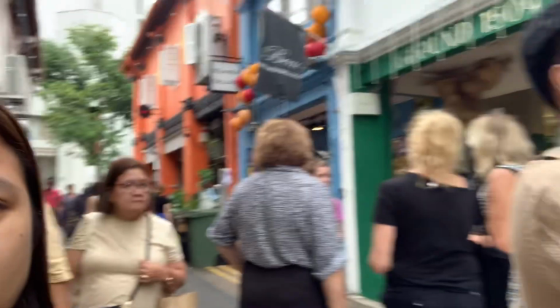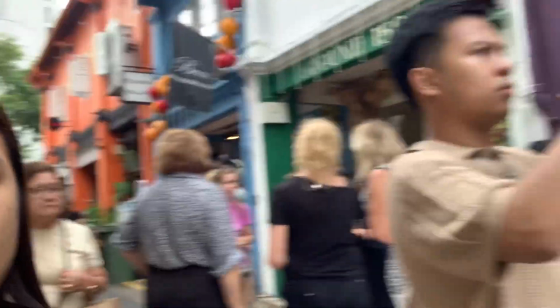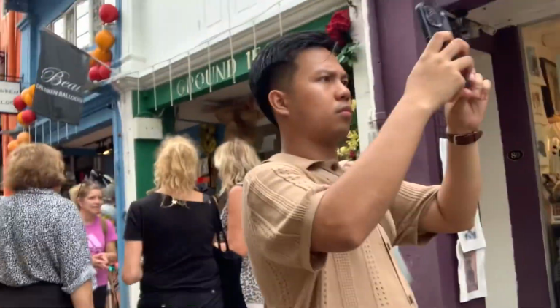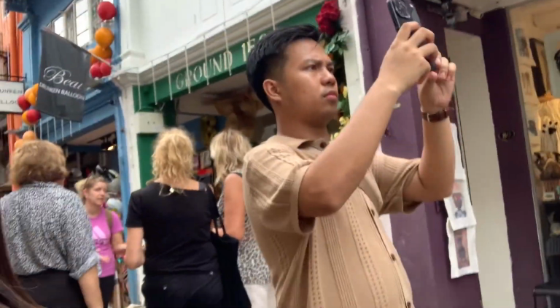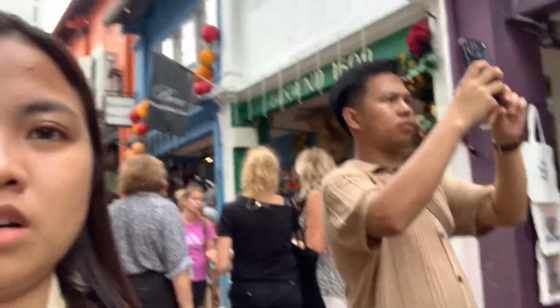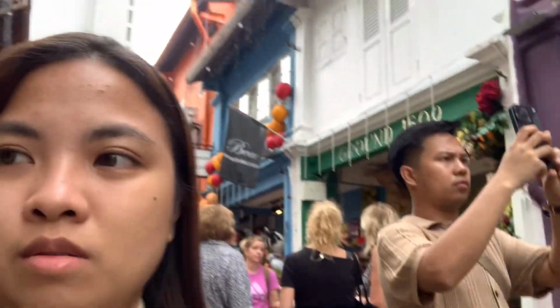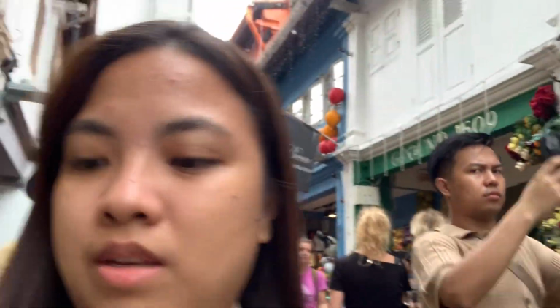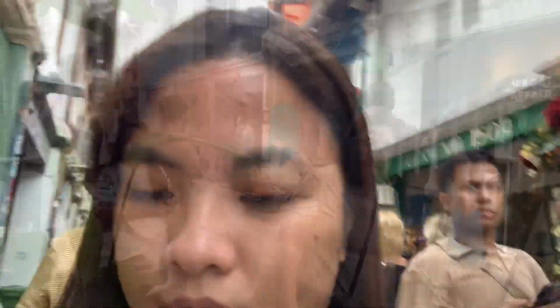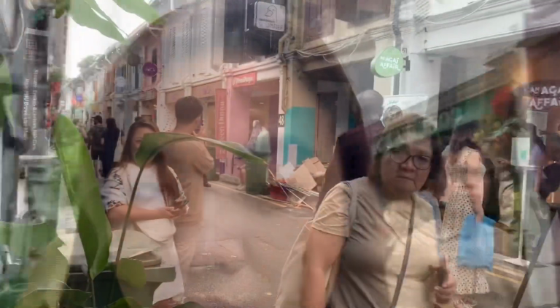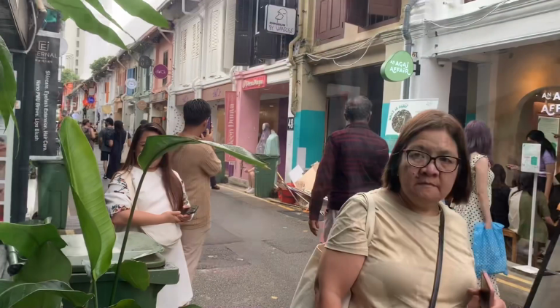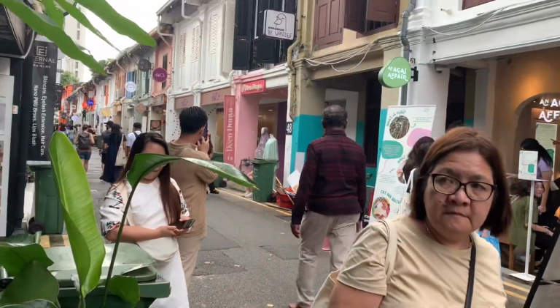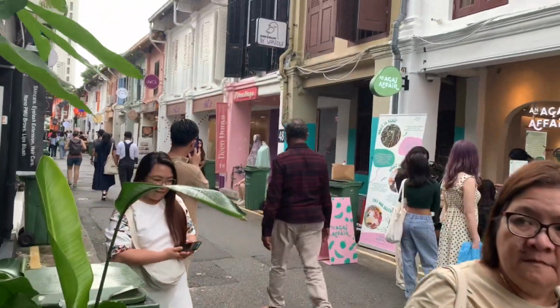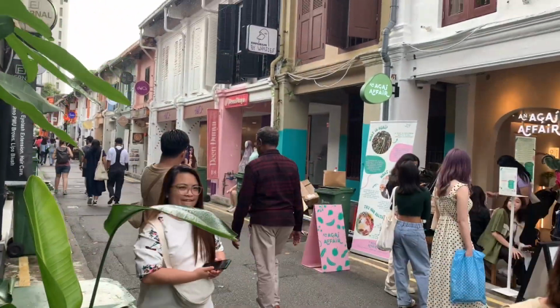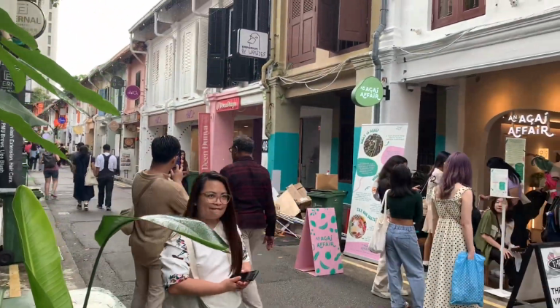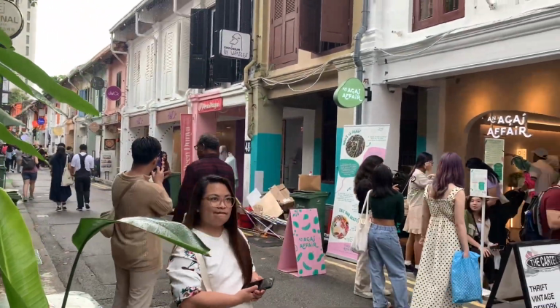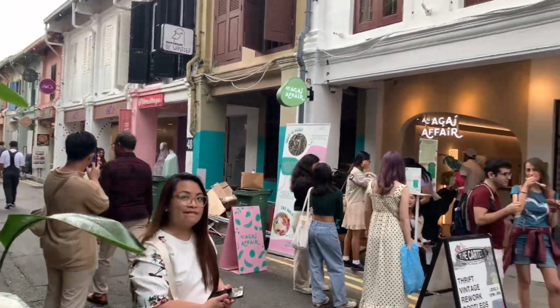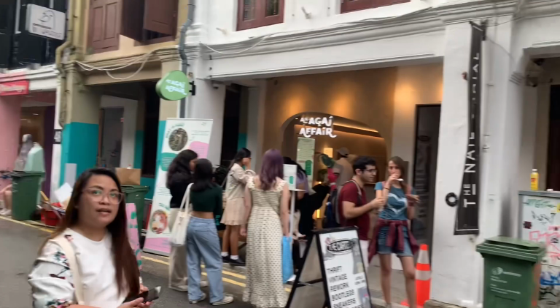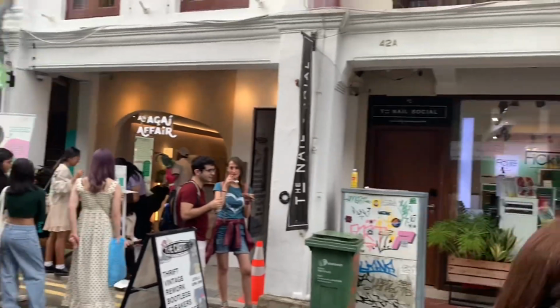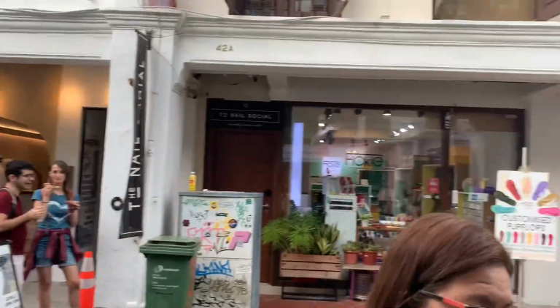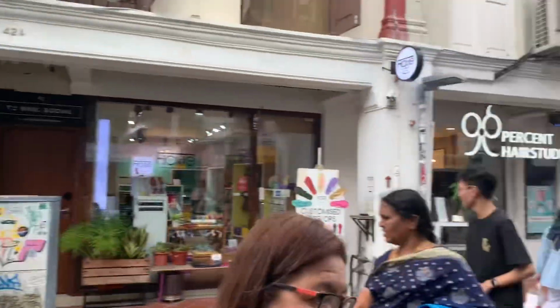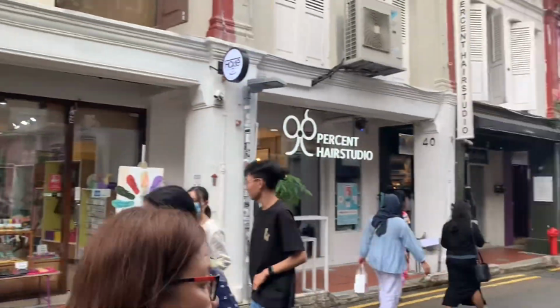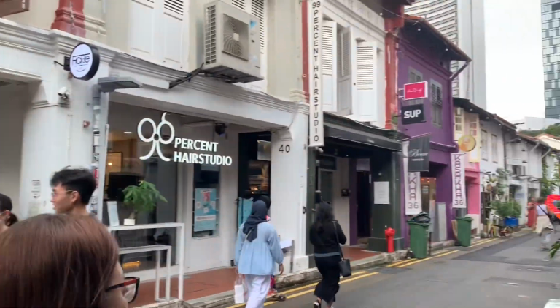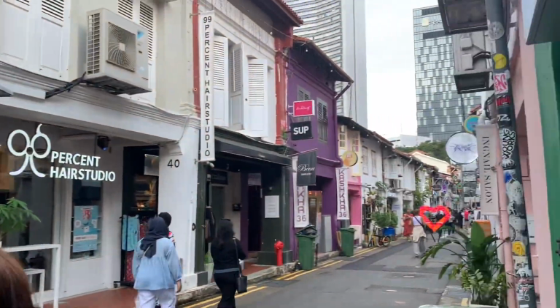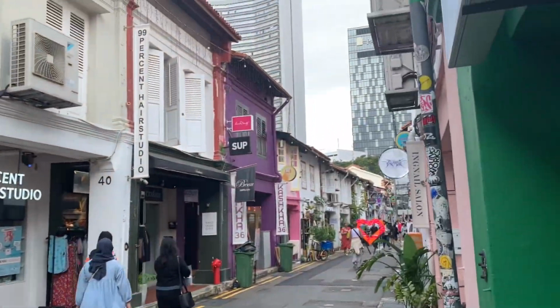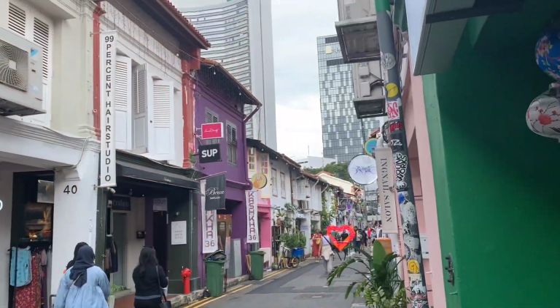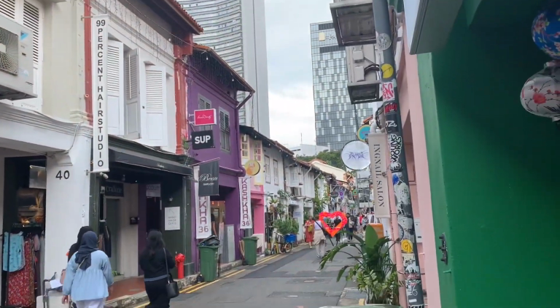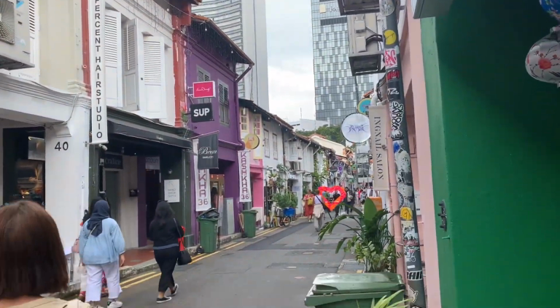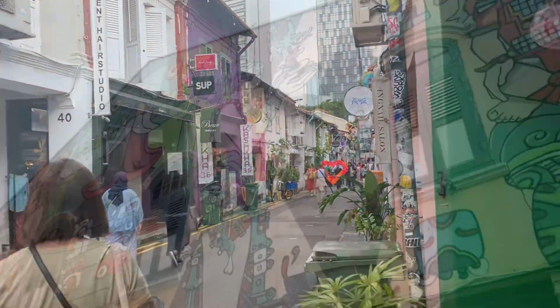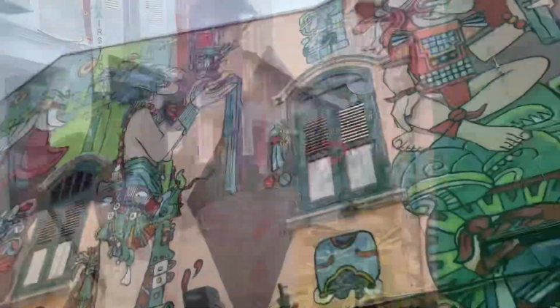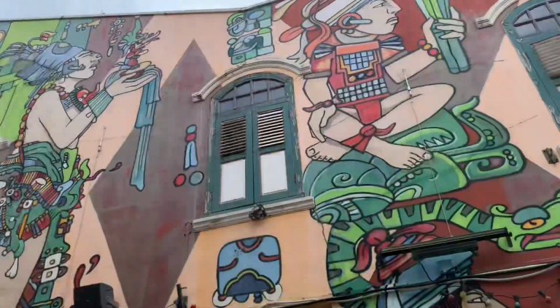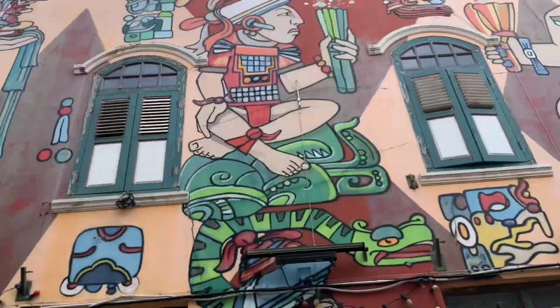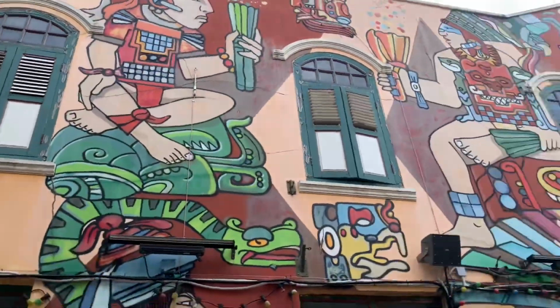Finally, pagkatapos ng napakahabang lakaran, nakita na namin ang Haji Lane, Arab Street, at Sultan Mosque.